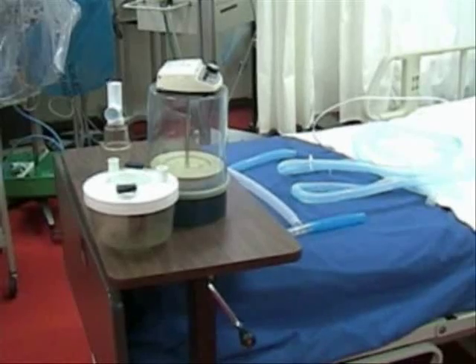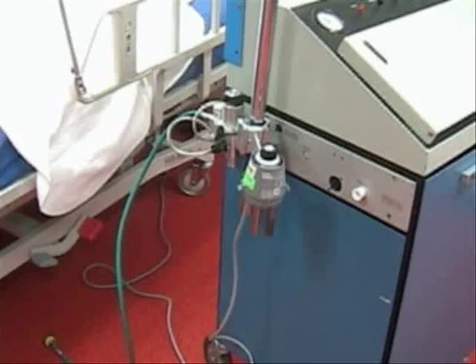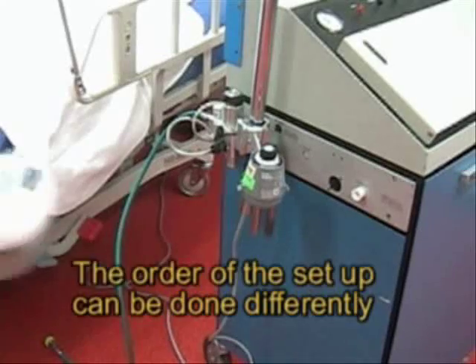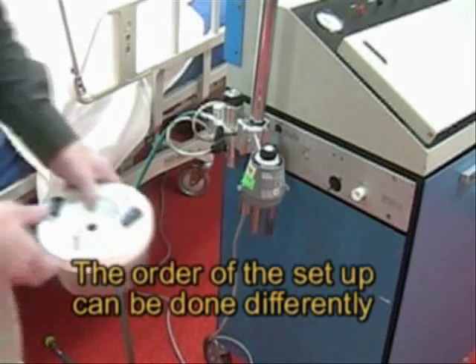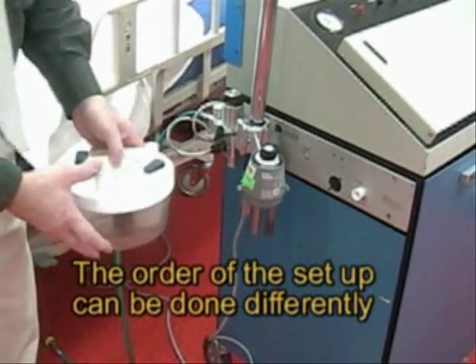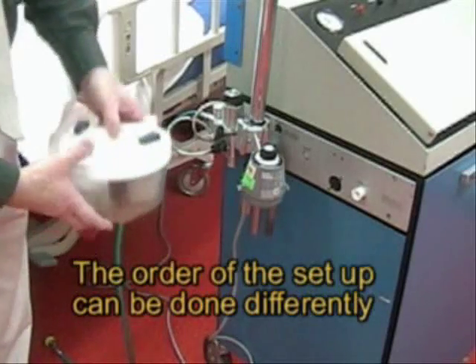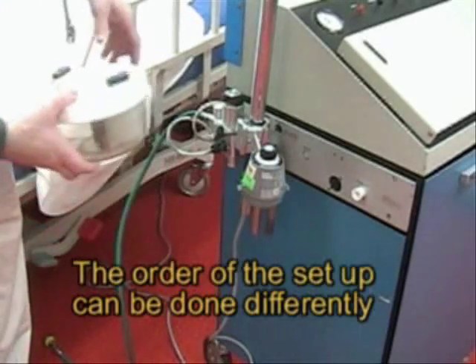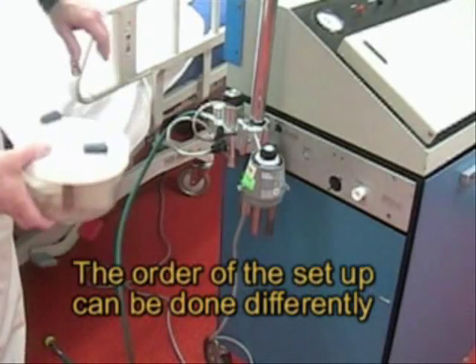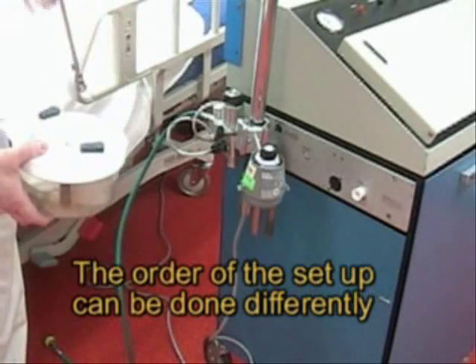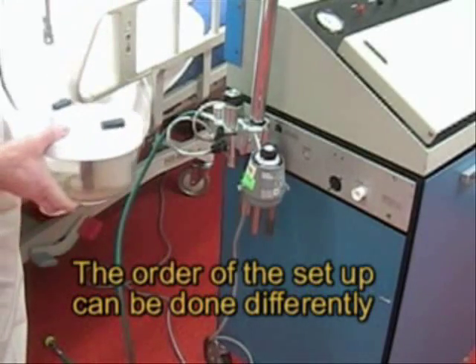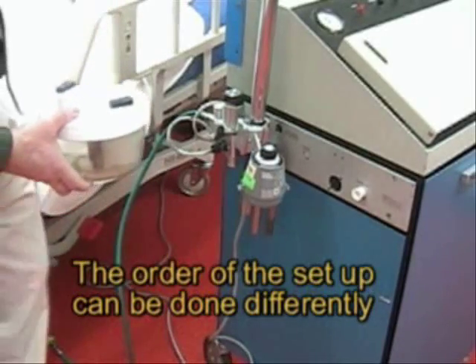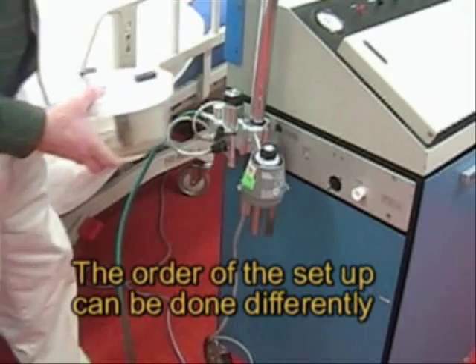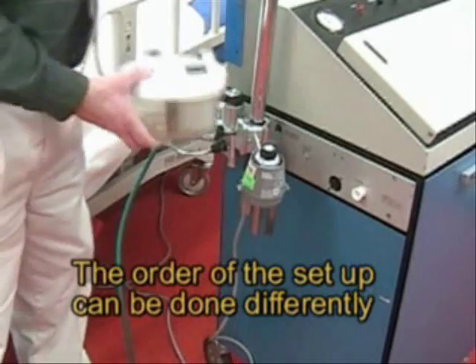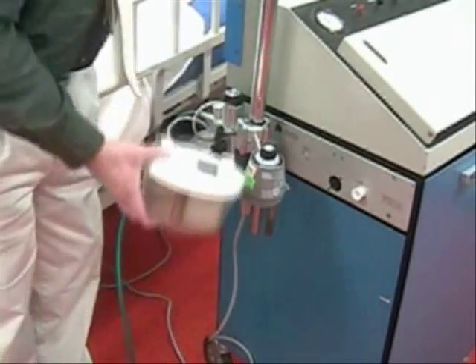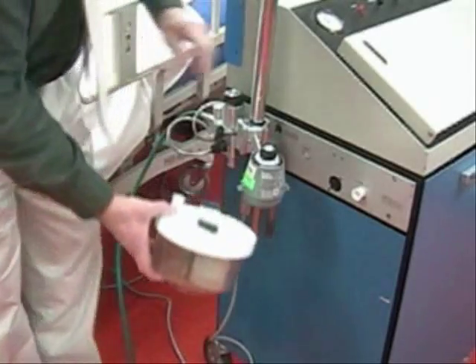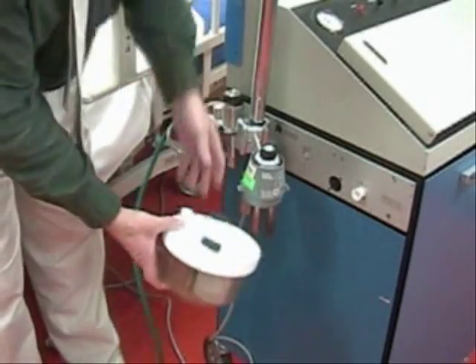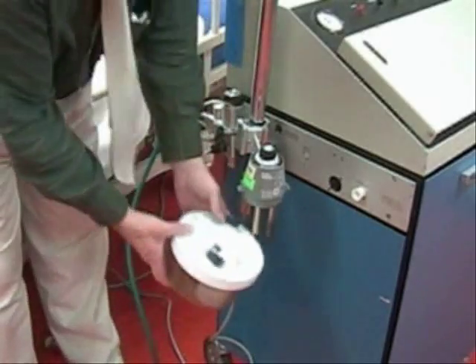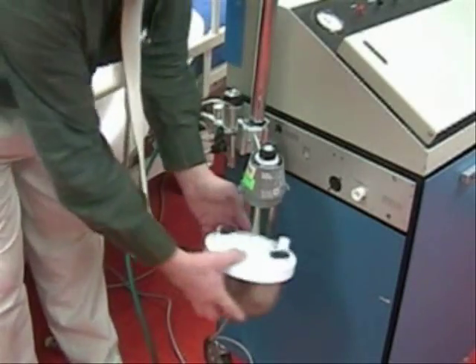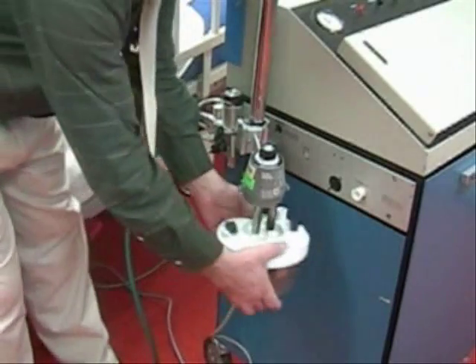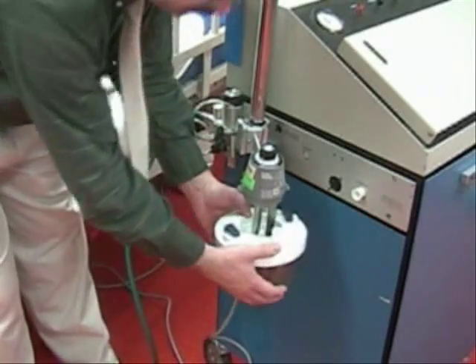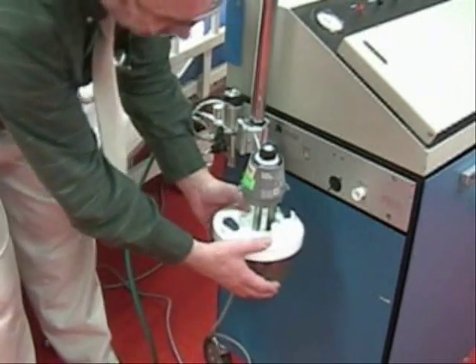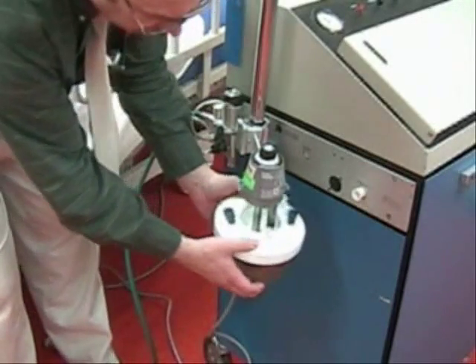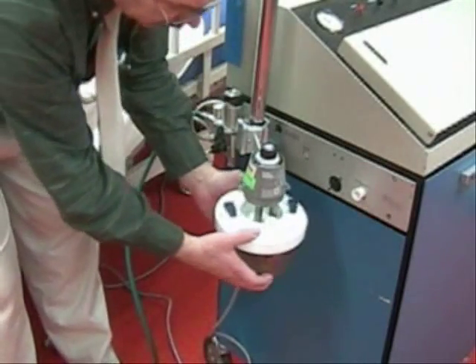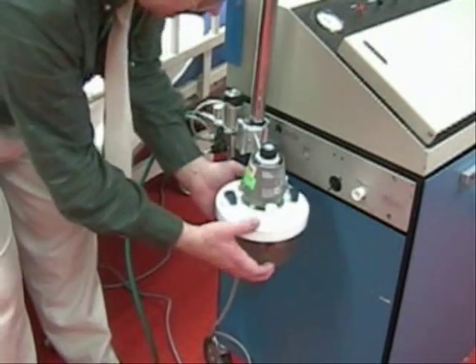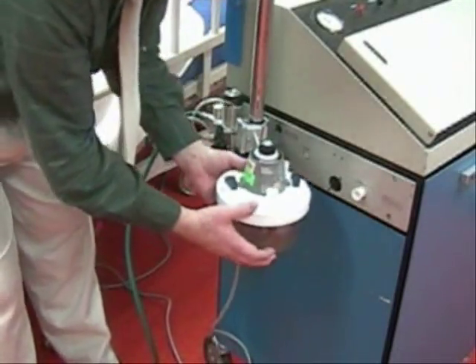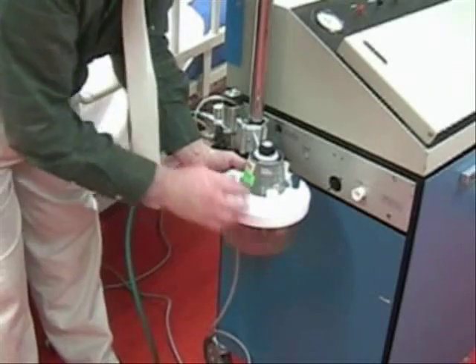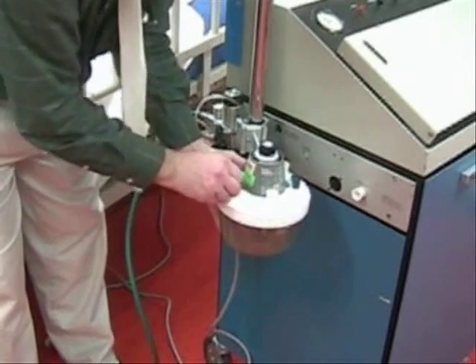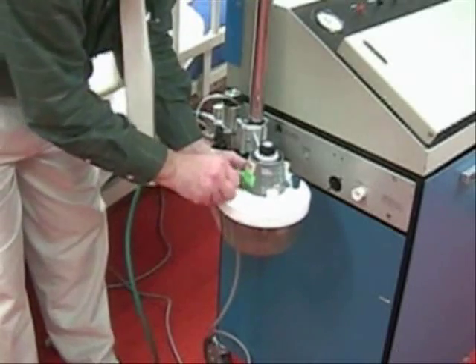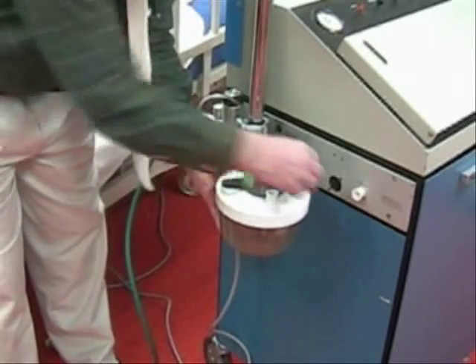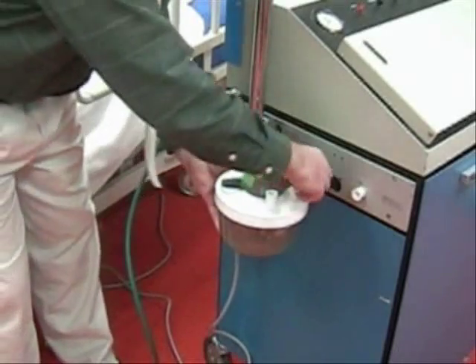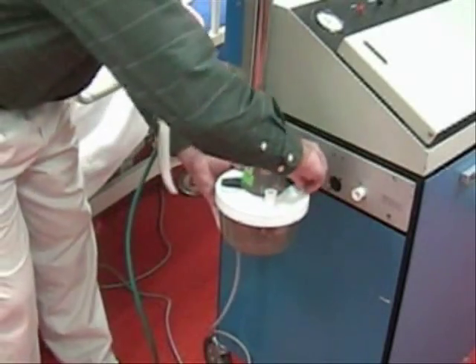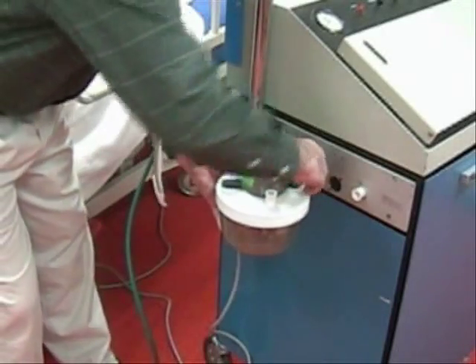The first thing we're going to do is place the humidifier on the cascade heating element and snap it into place.